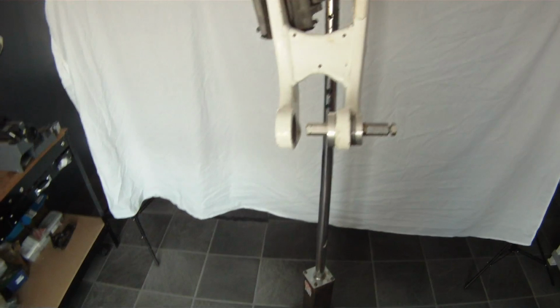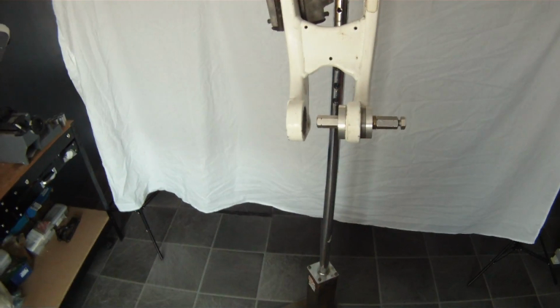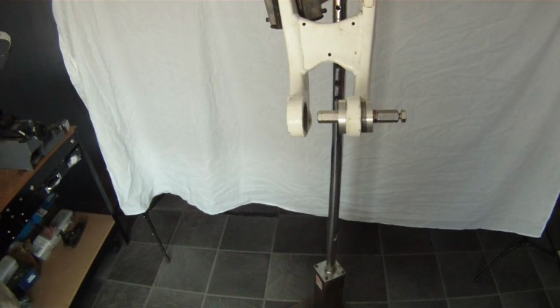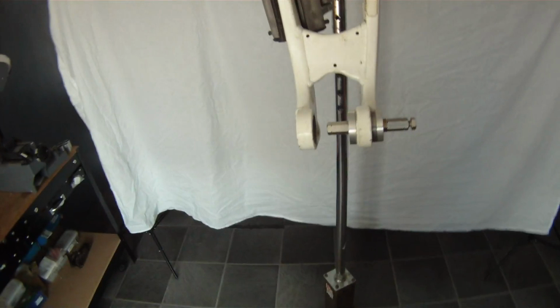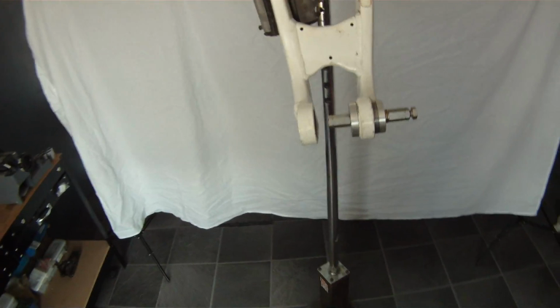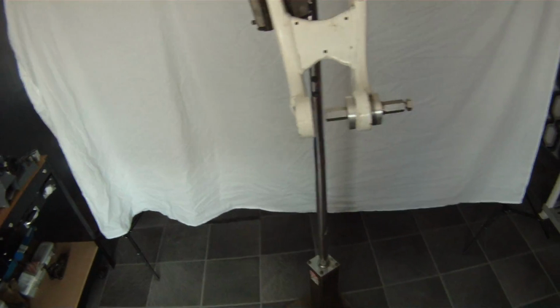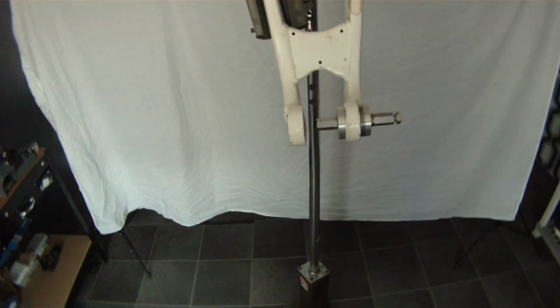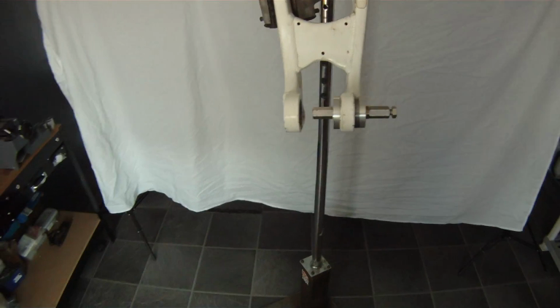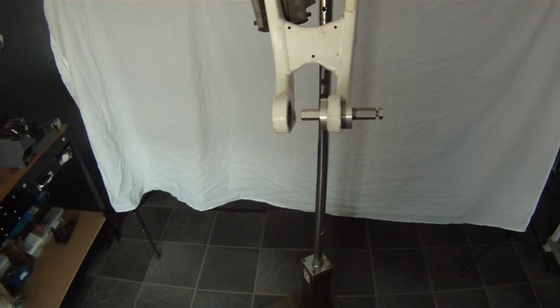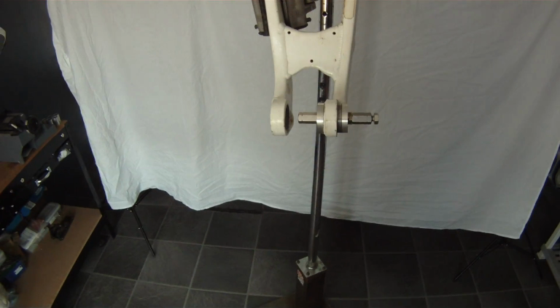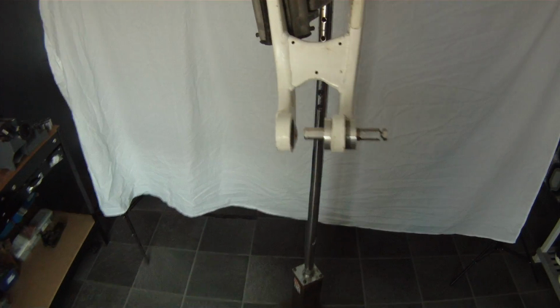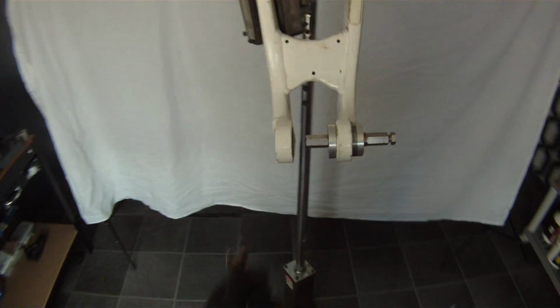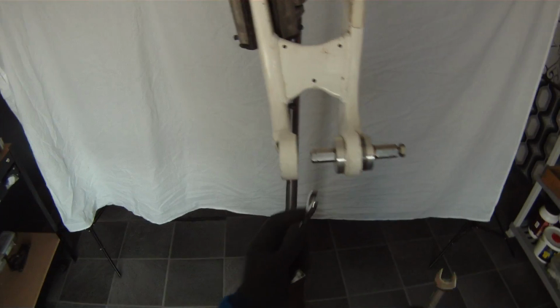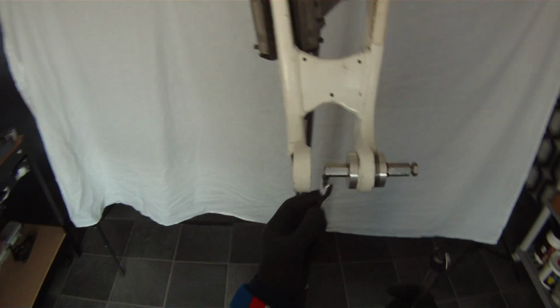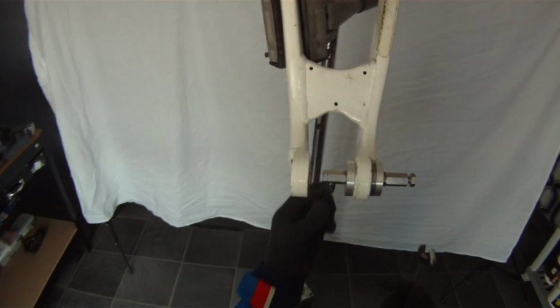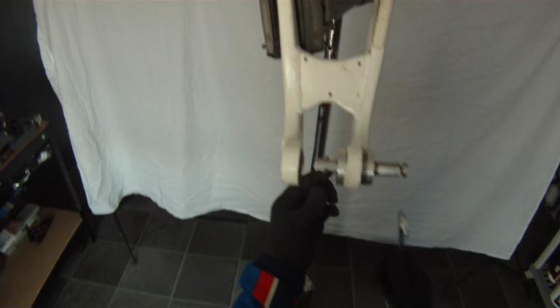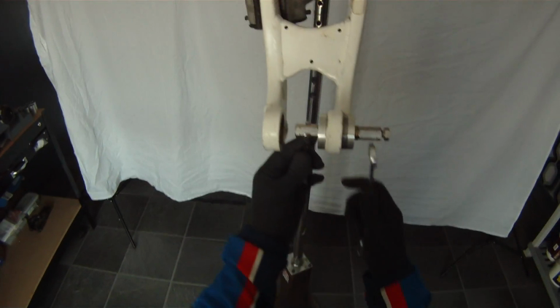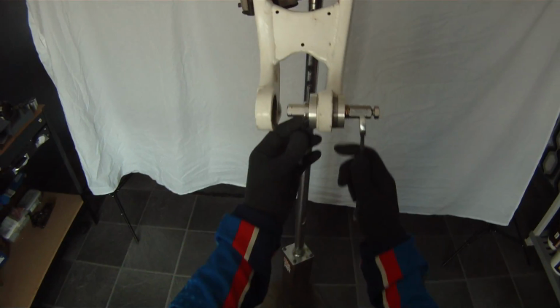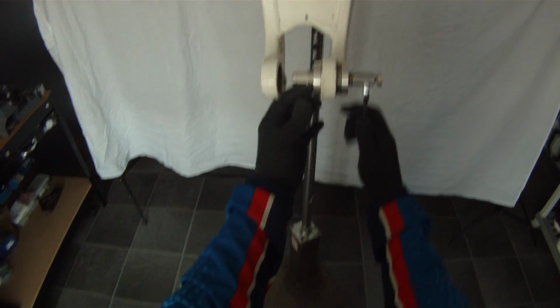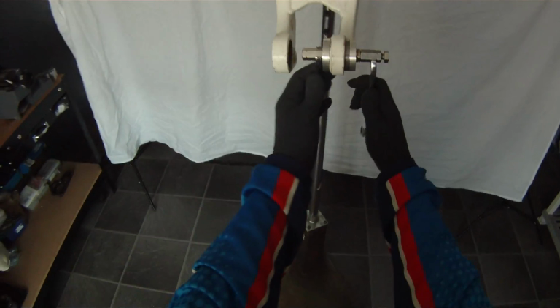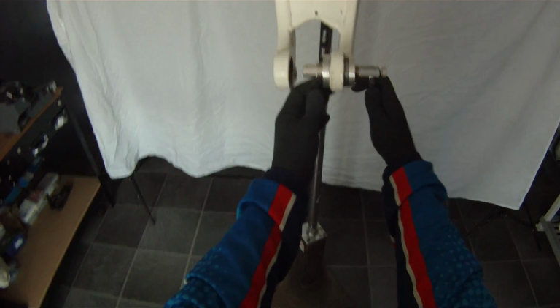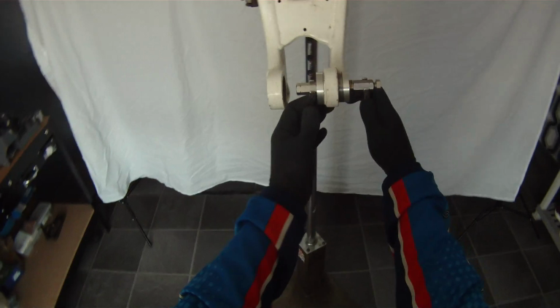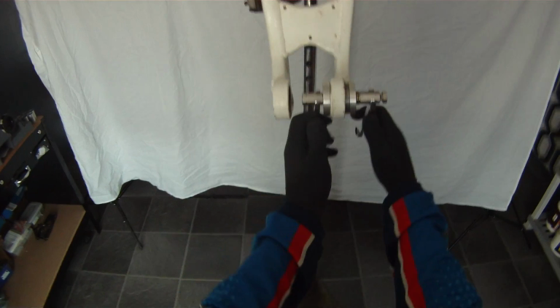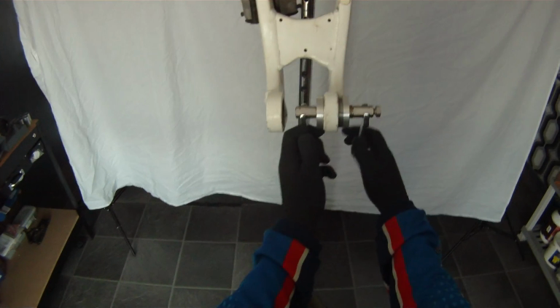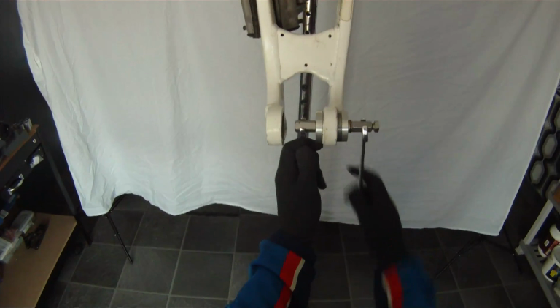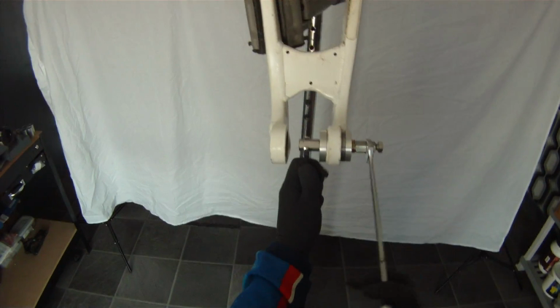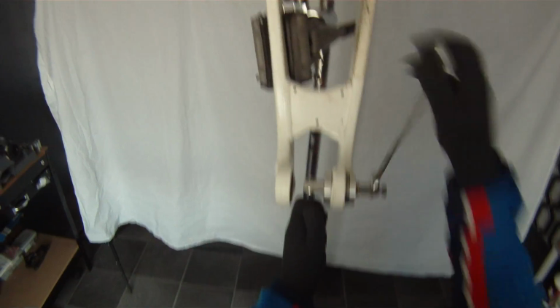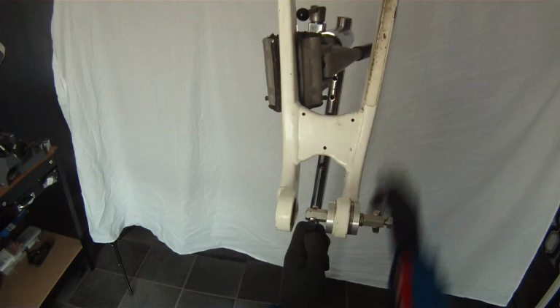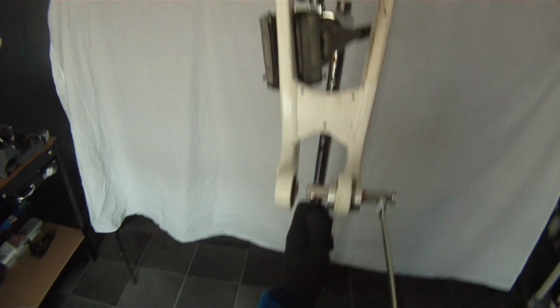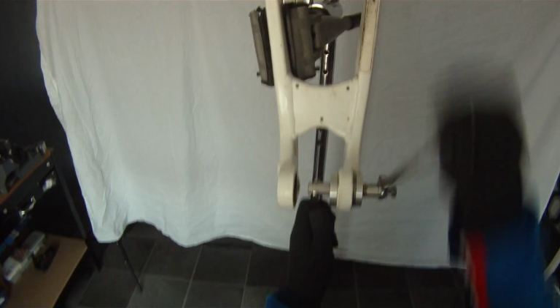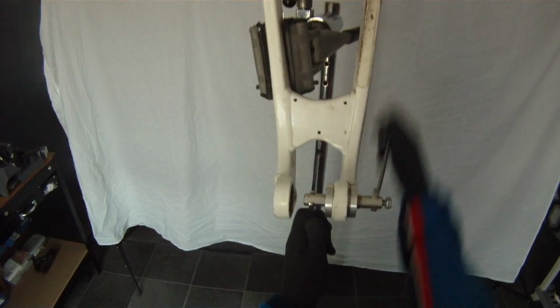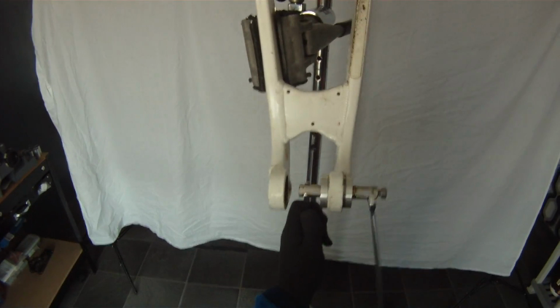Then you simply take your two spanners, both 13mm — one goes at the back, one at the front — and then you just press it in.